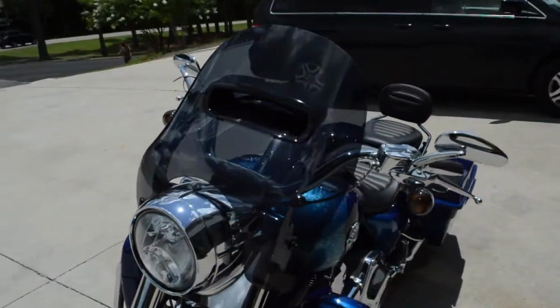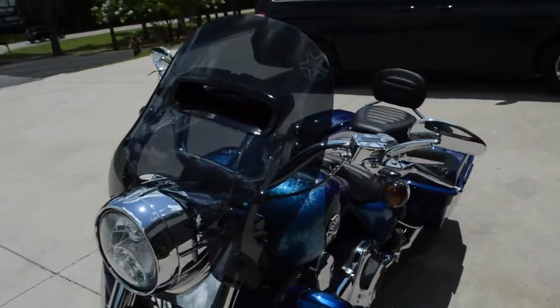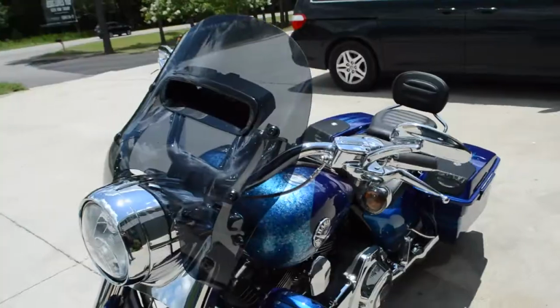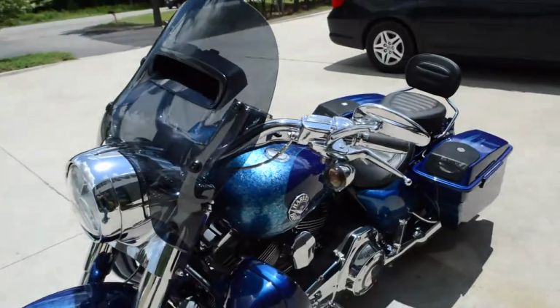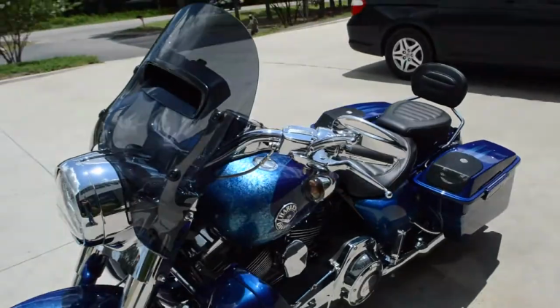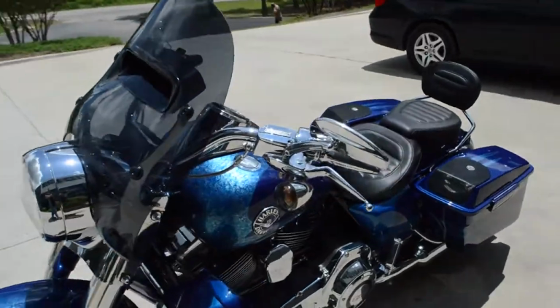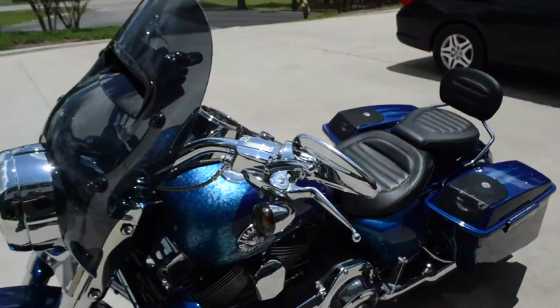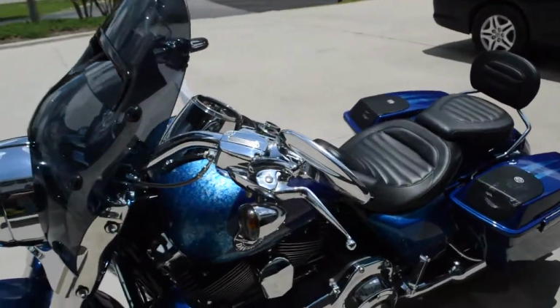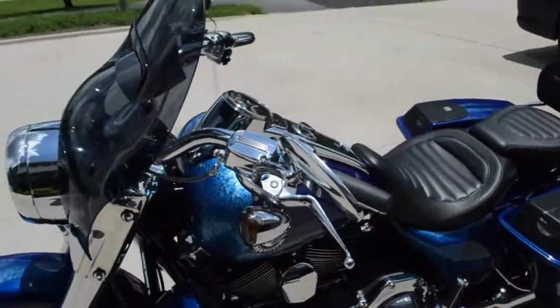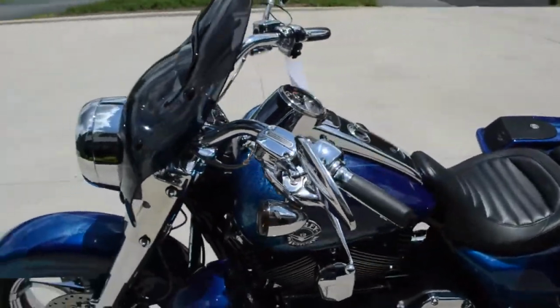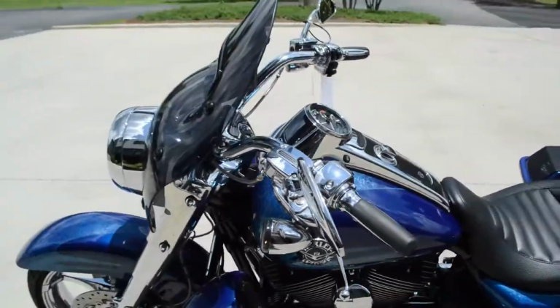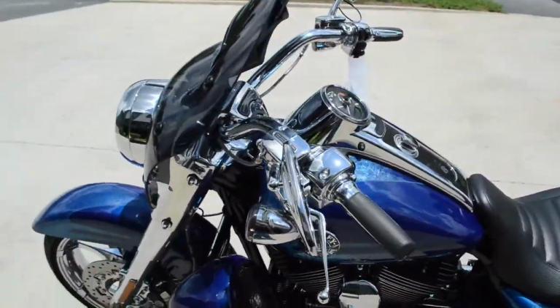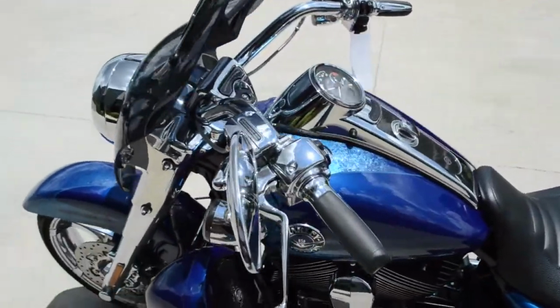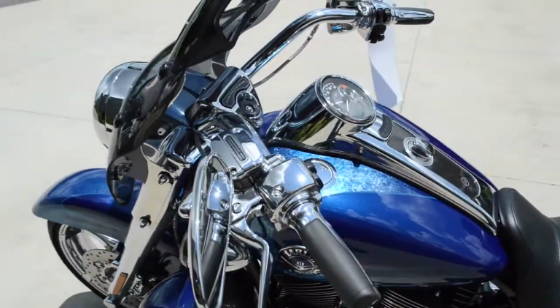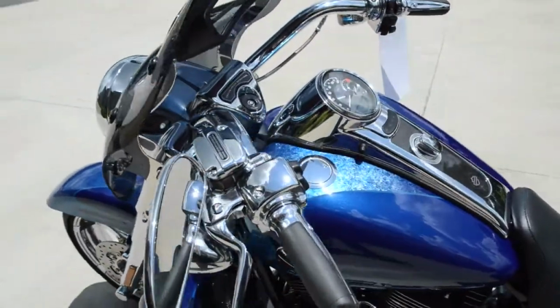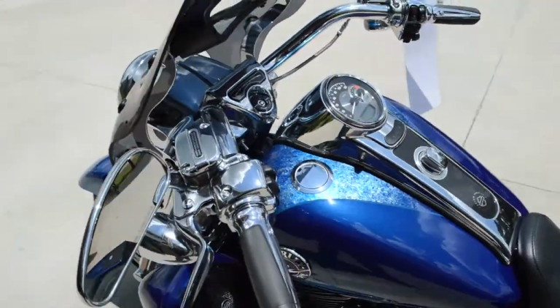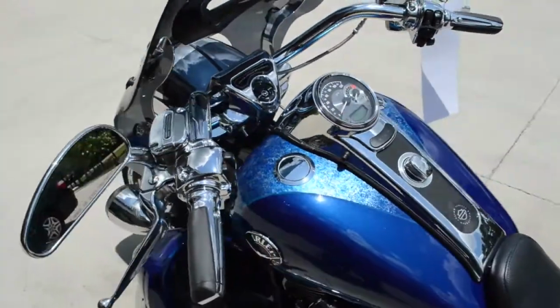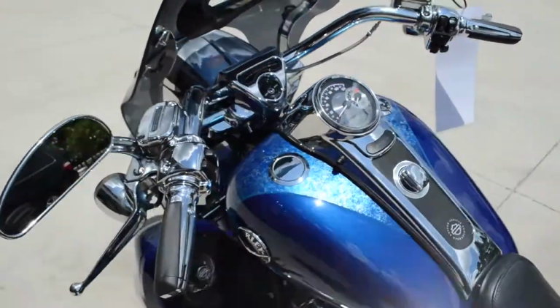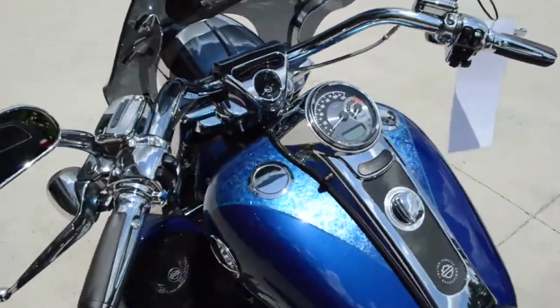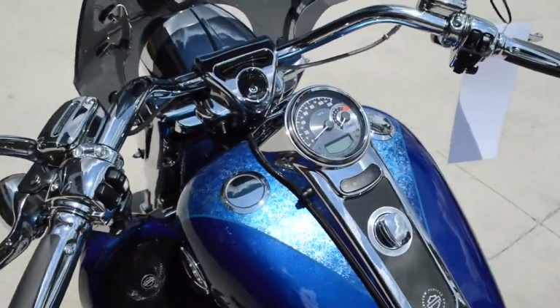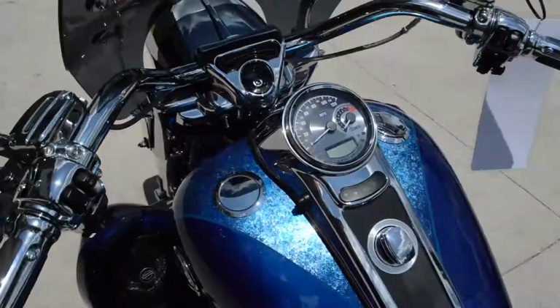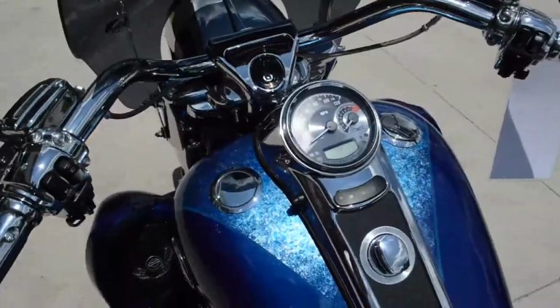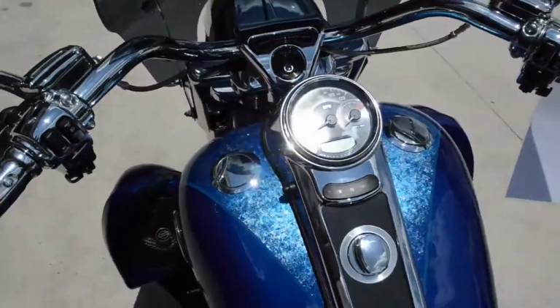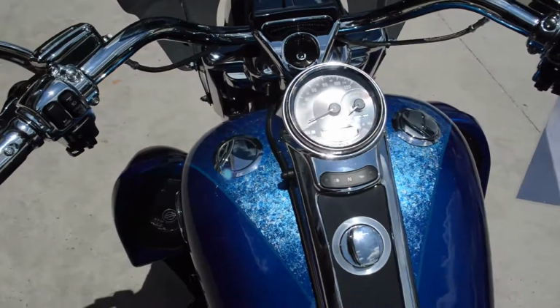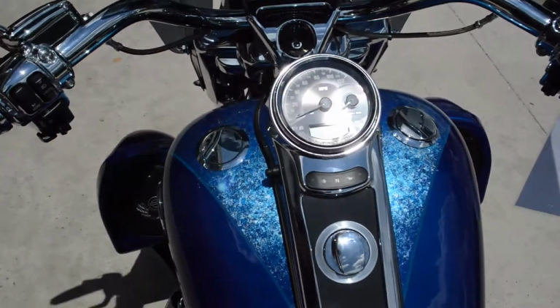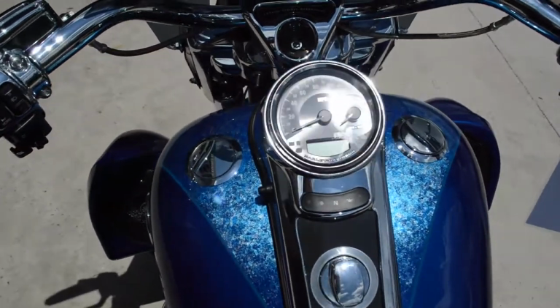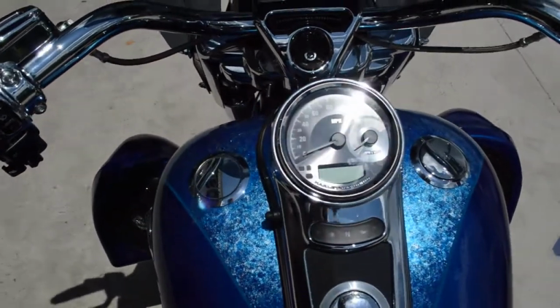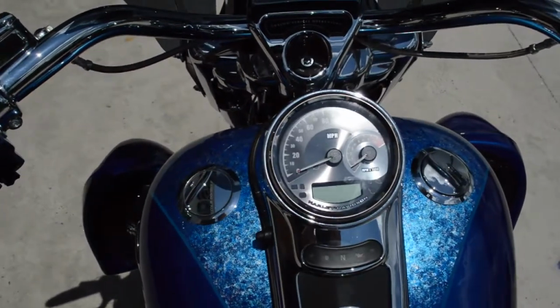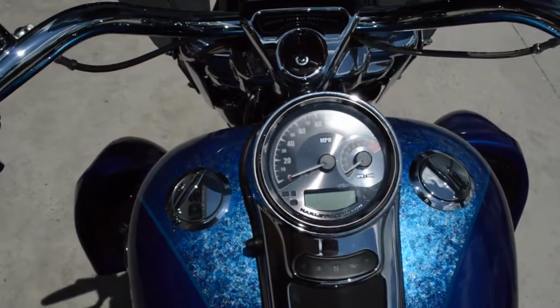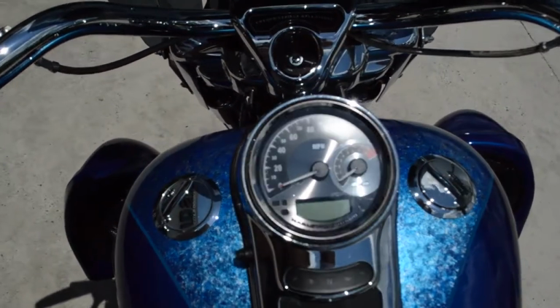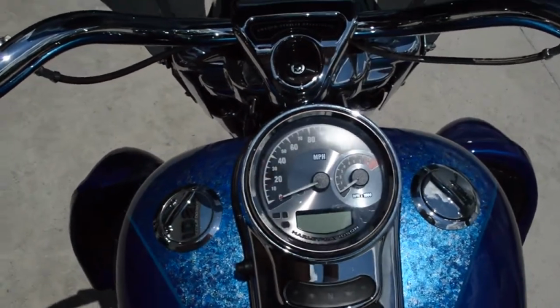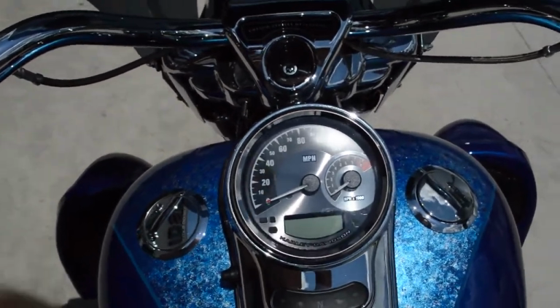Got the vented windshield, all chrome up top, flush mount gas cap, and stealth fuel gauge.